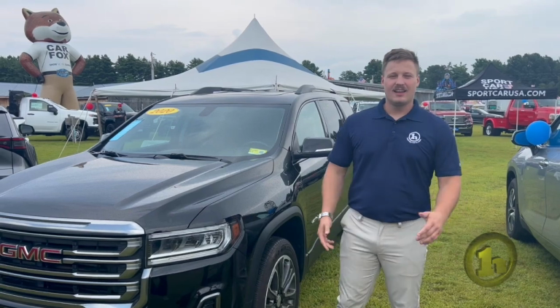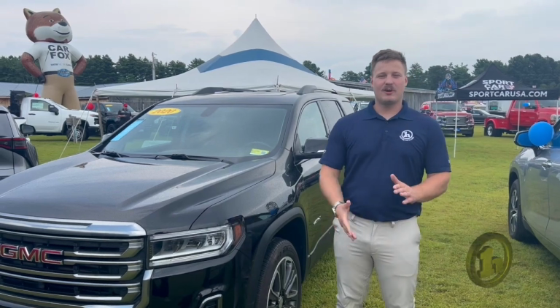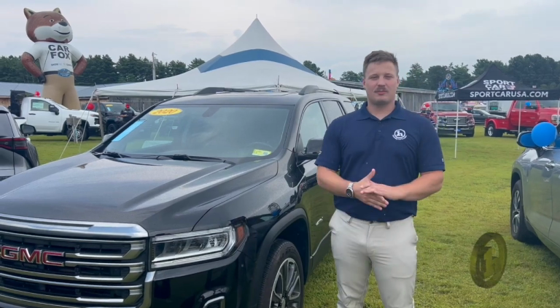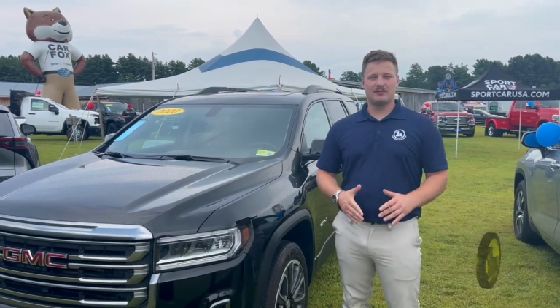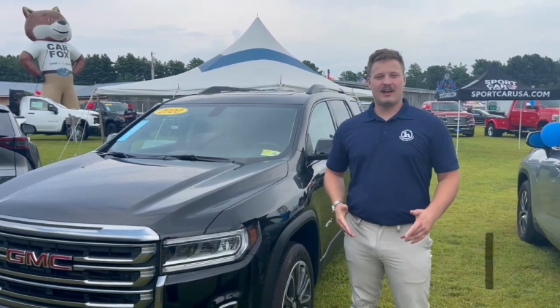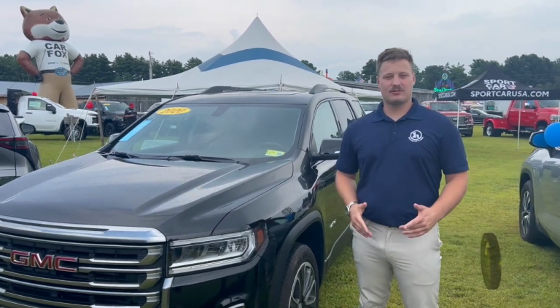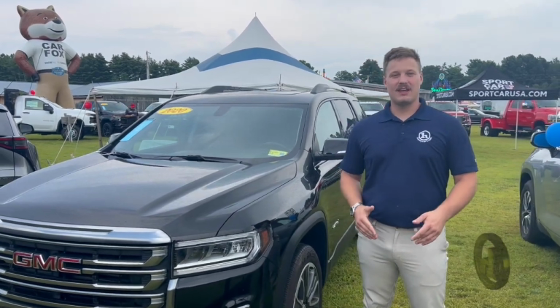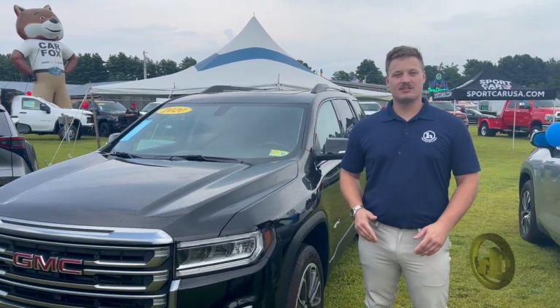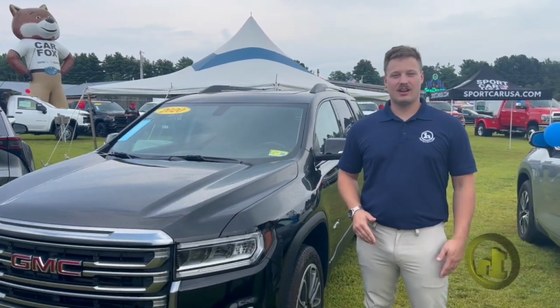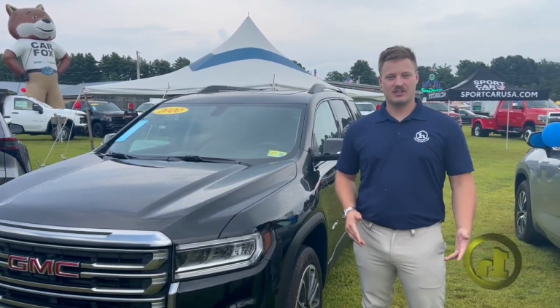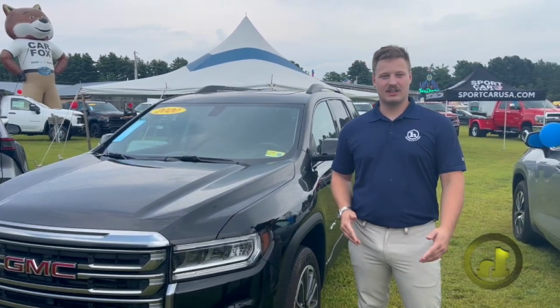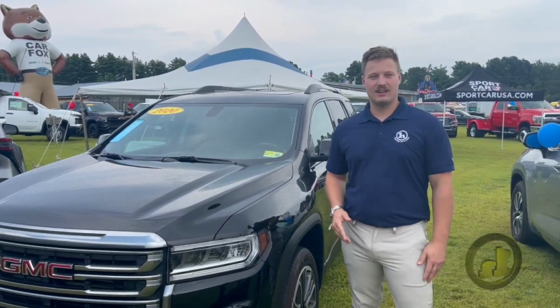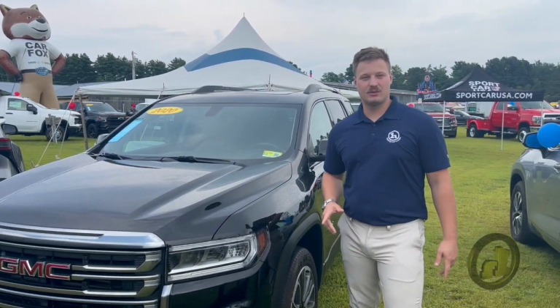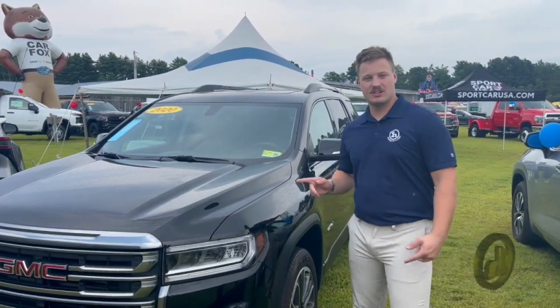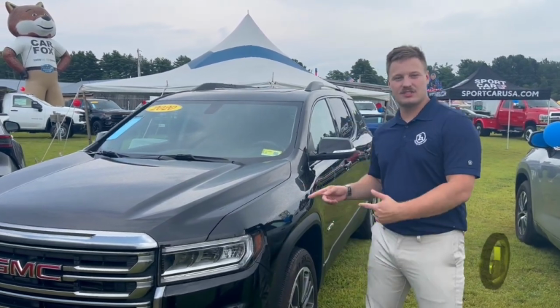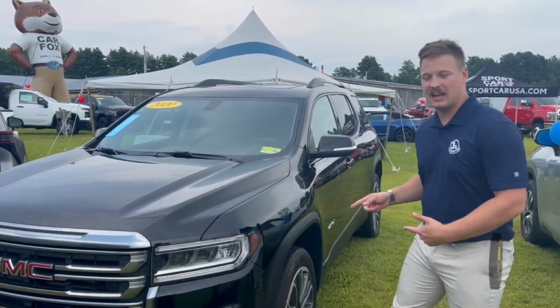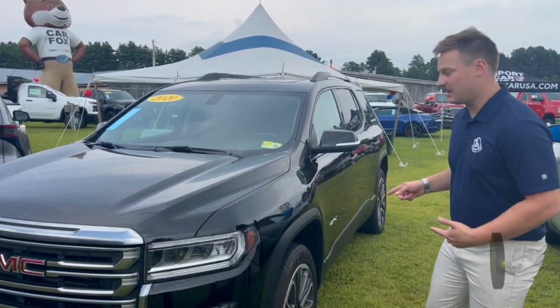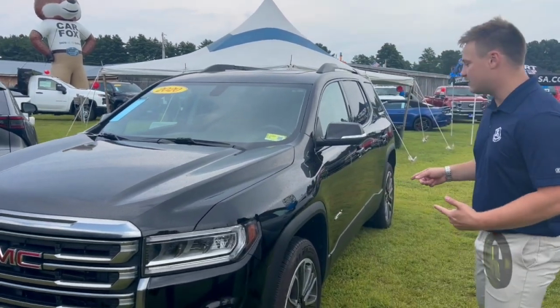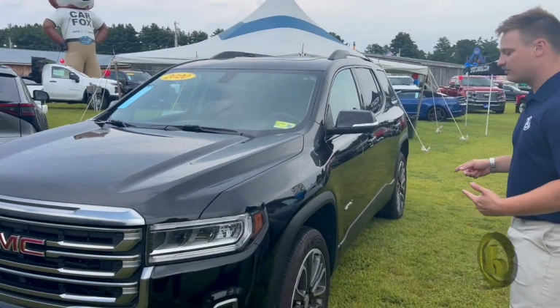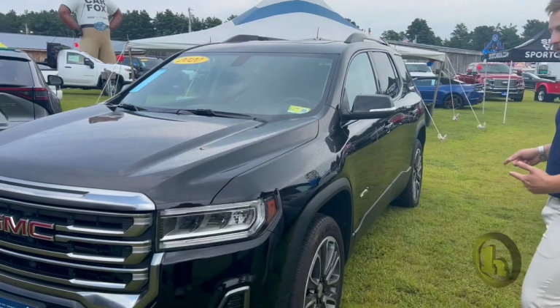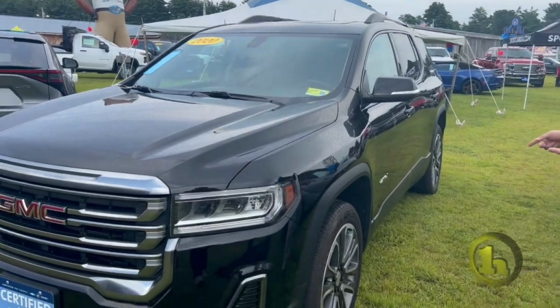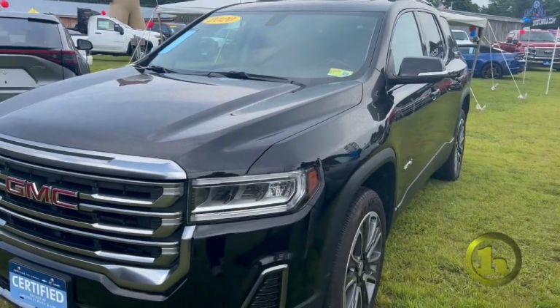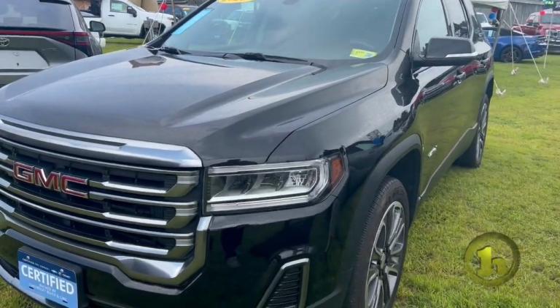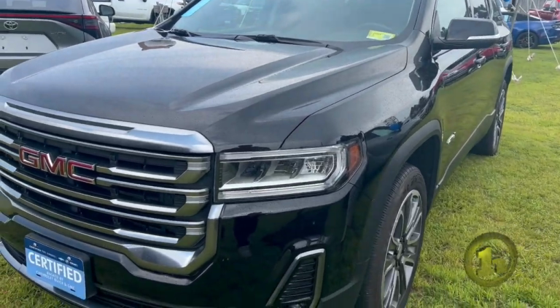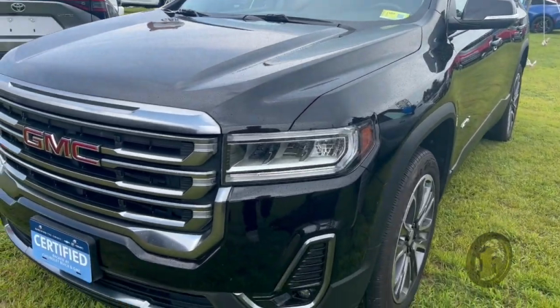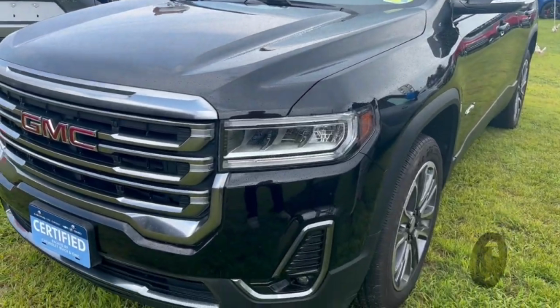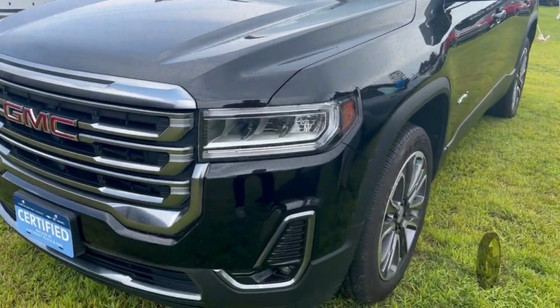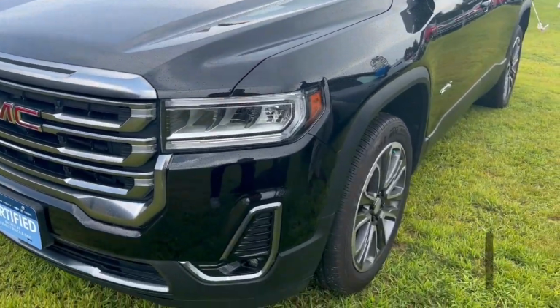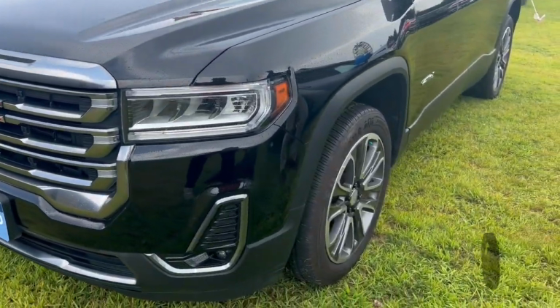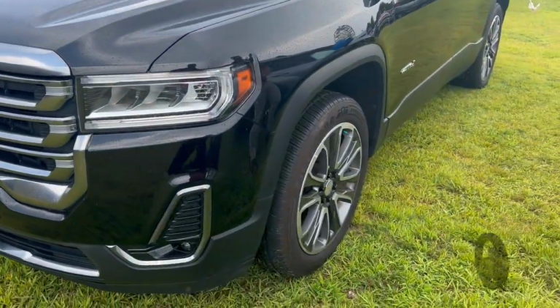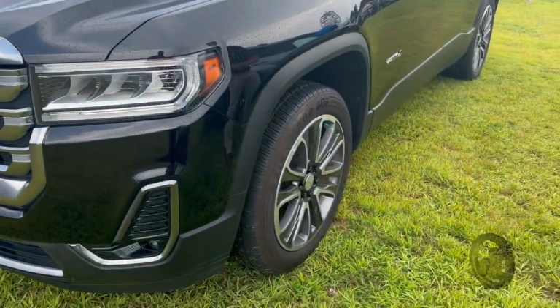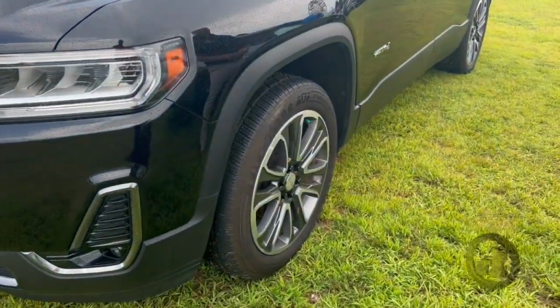Hey Mark, Peyton McAllister from Handy Chevrolet here with the GMC Acadia AT4 that we were looking at. We'll take you through a quick walk around the car.